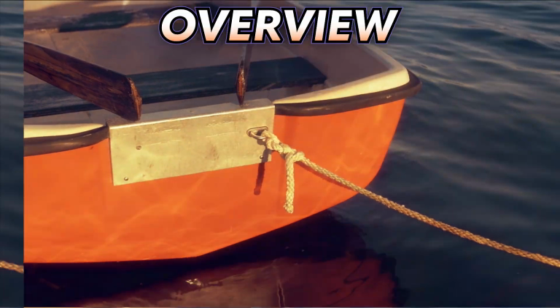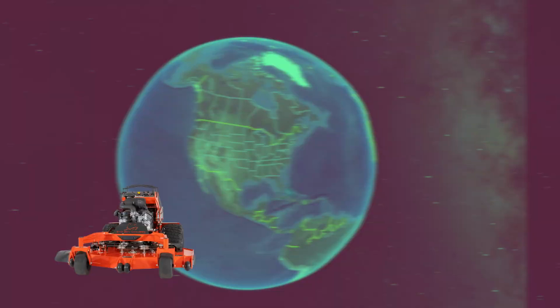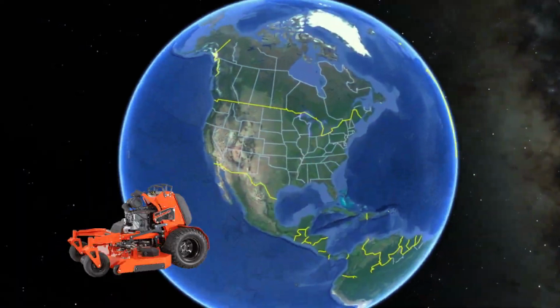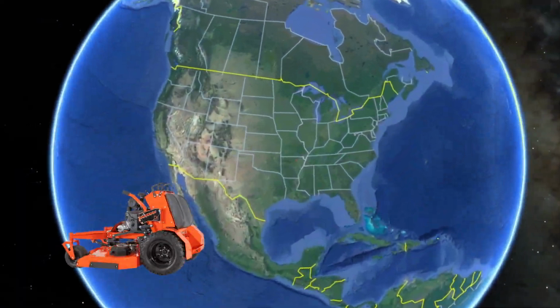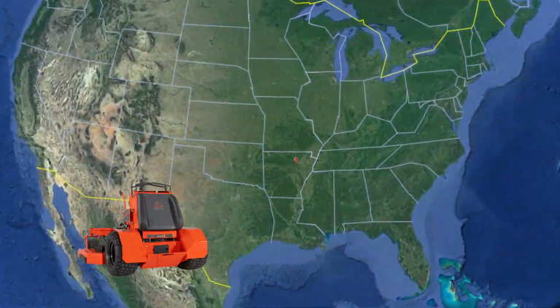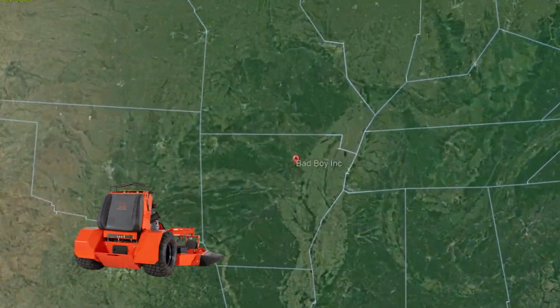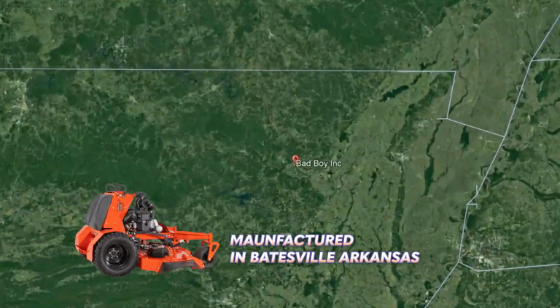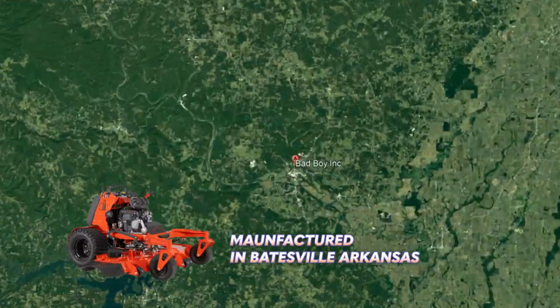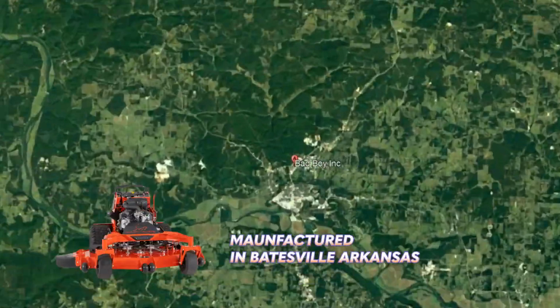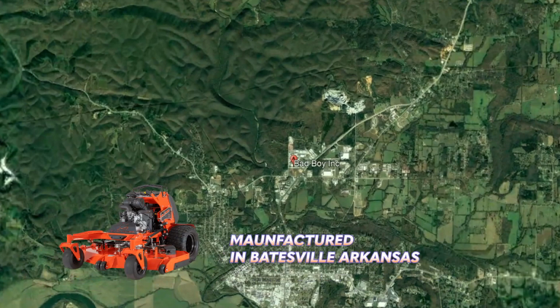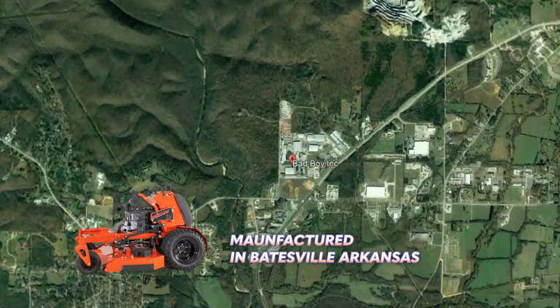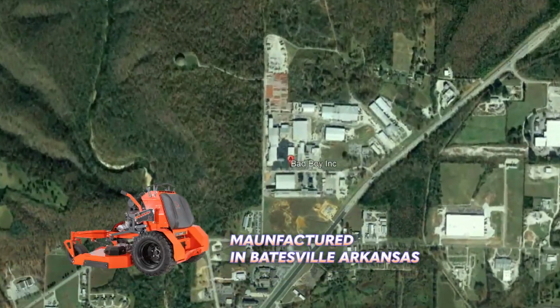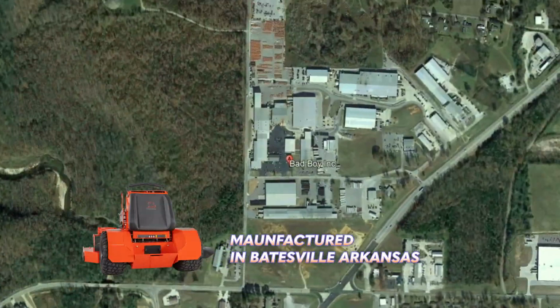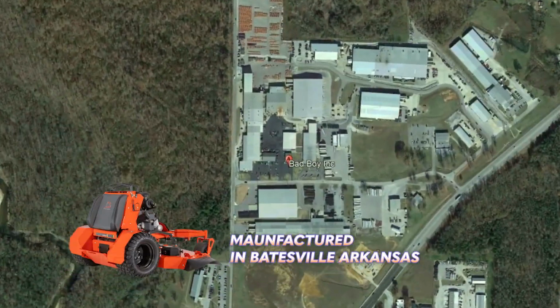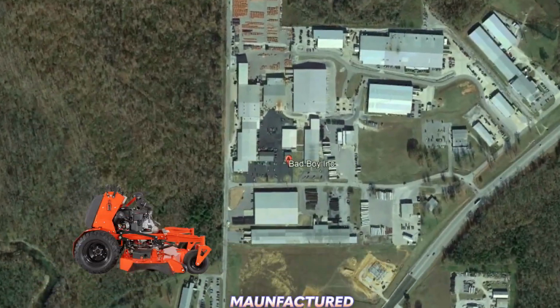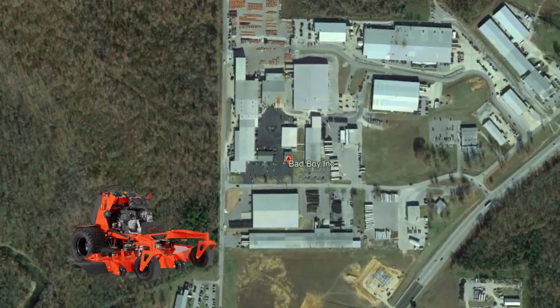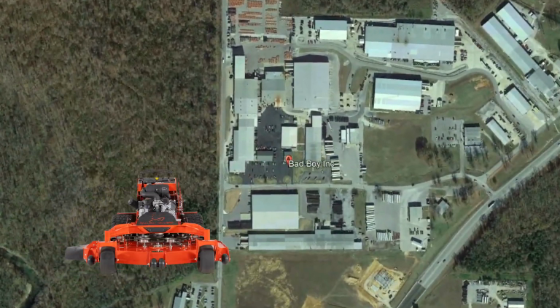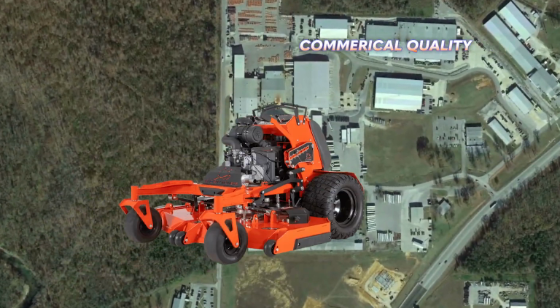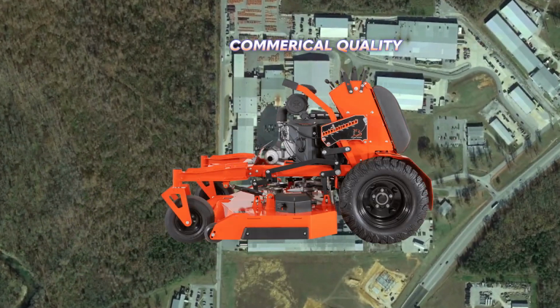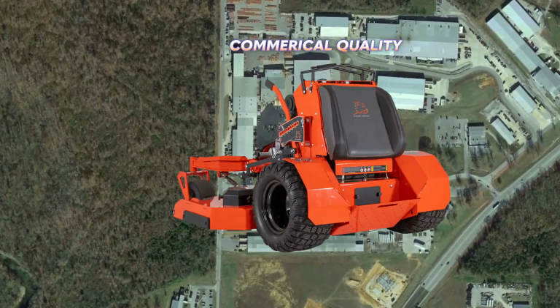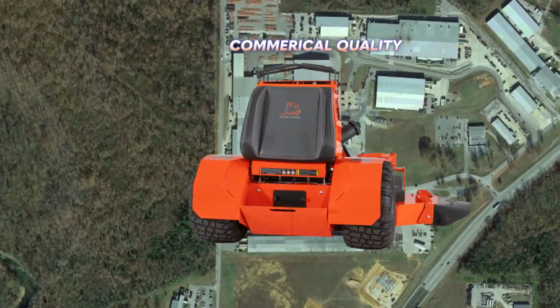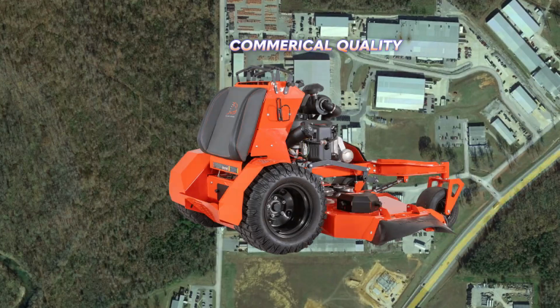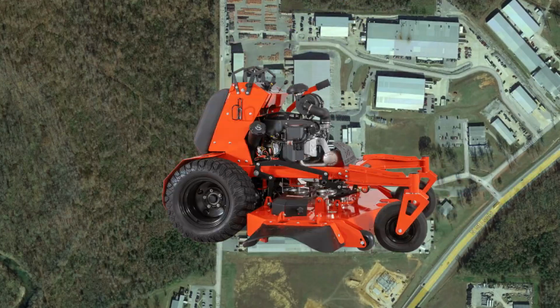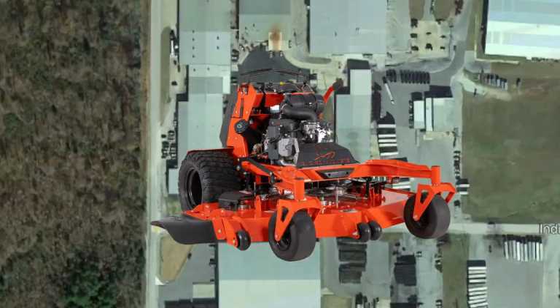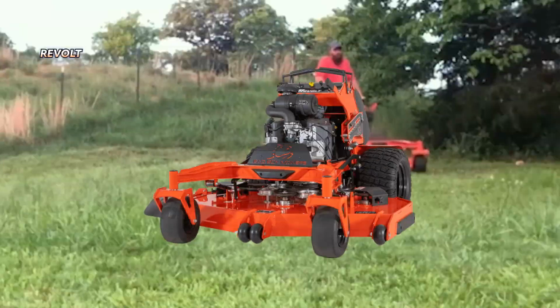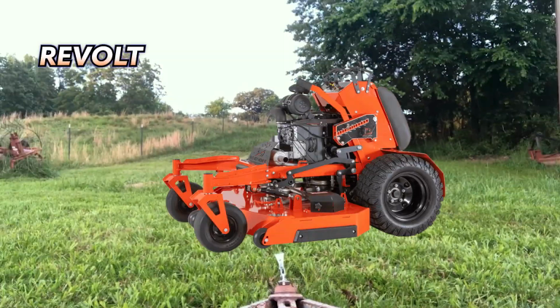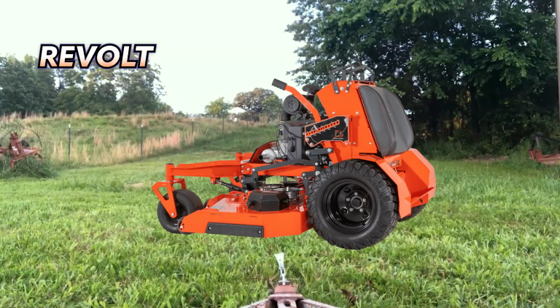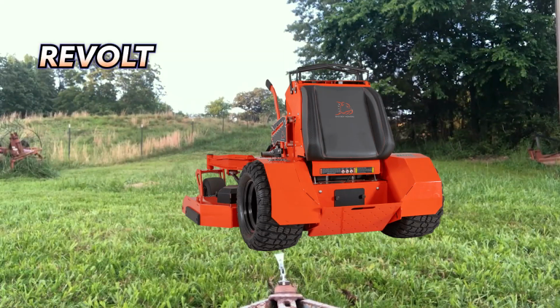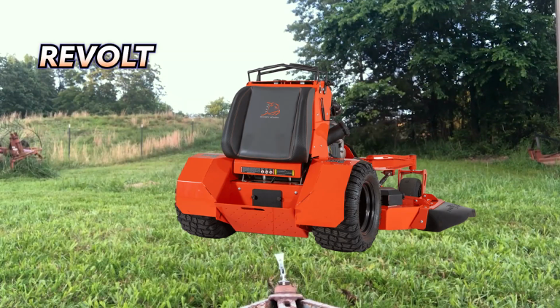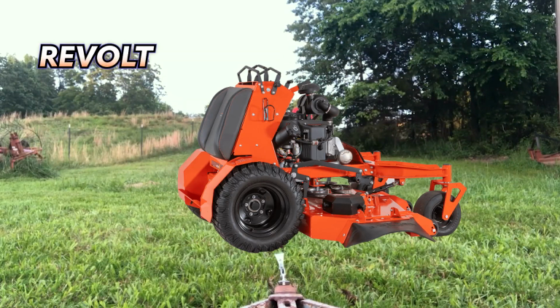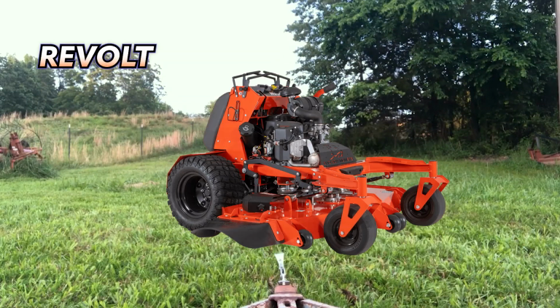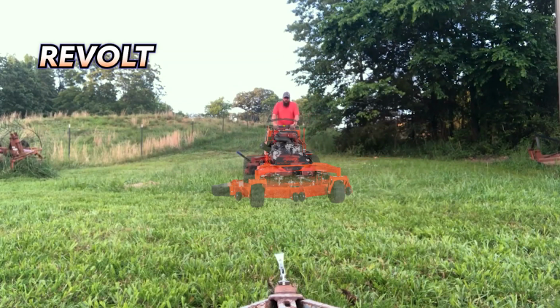The Bad Boy Revolt is a stand-on zero turn mower manufactured in Batesville, Arkansas. Like most other stand-on mowers, it's commercial grade and designed with landscapers and commercial users in mind.